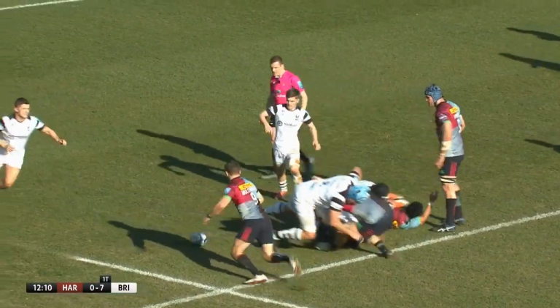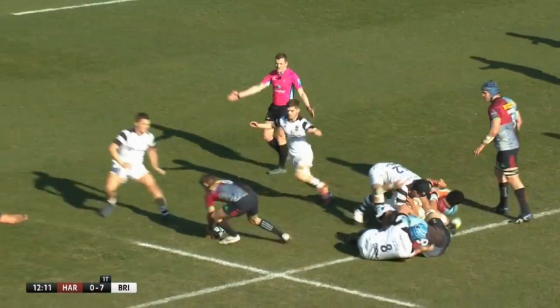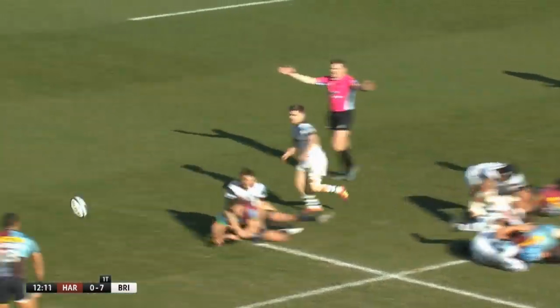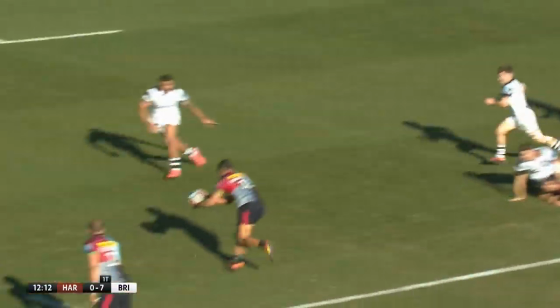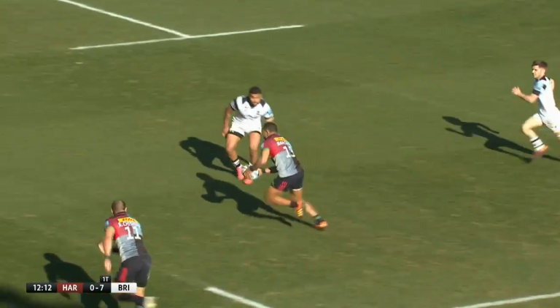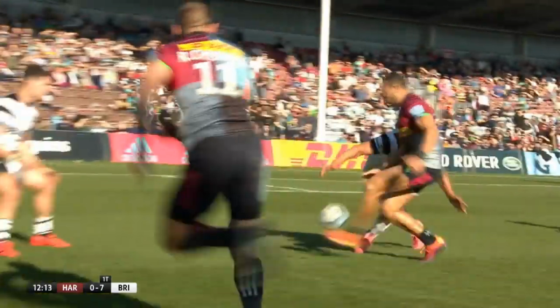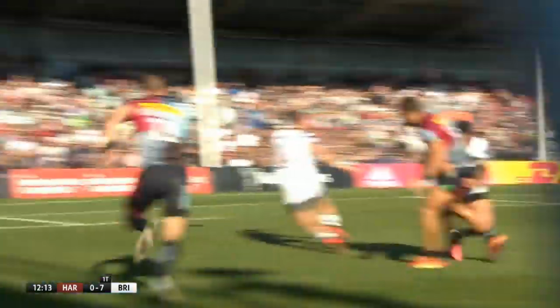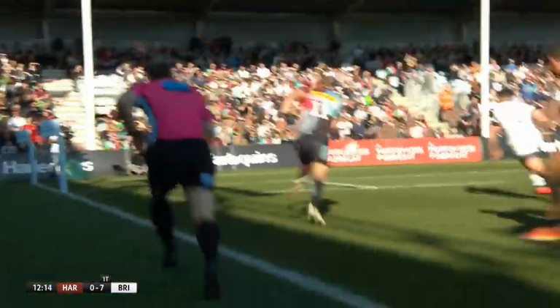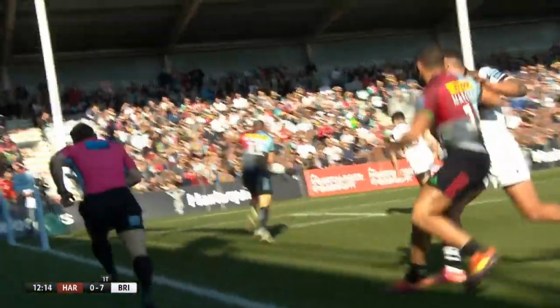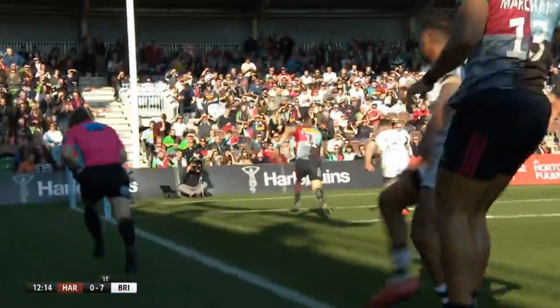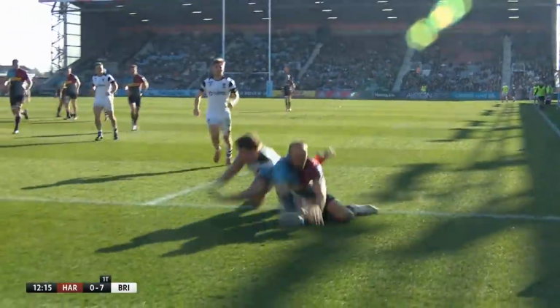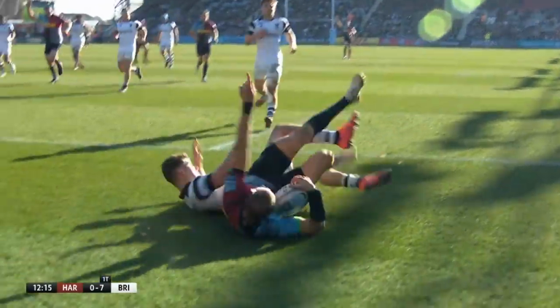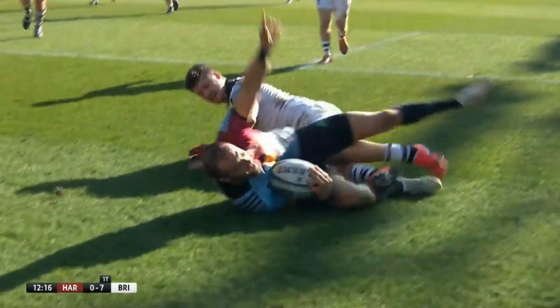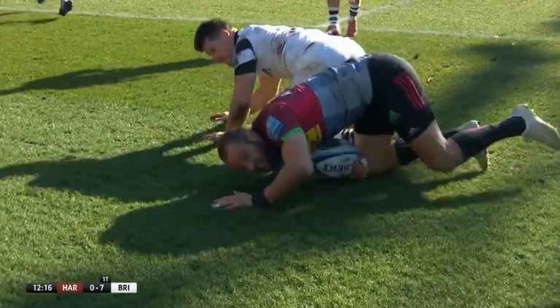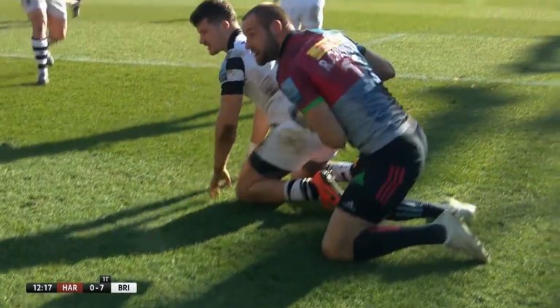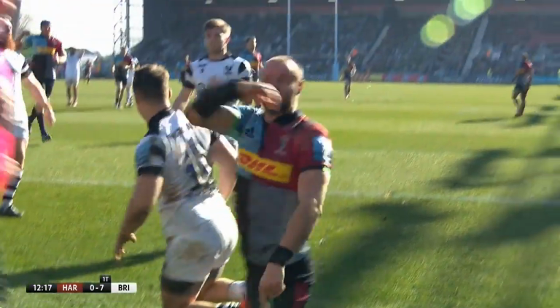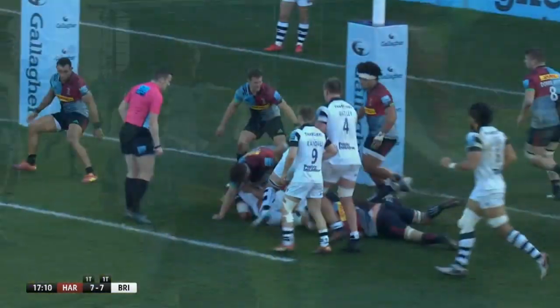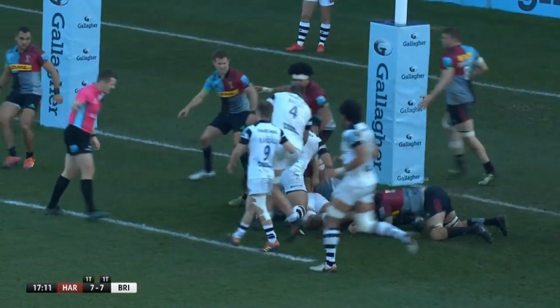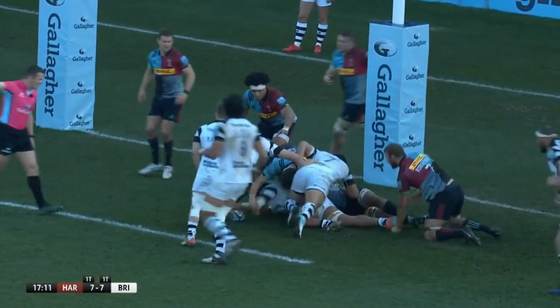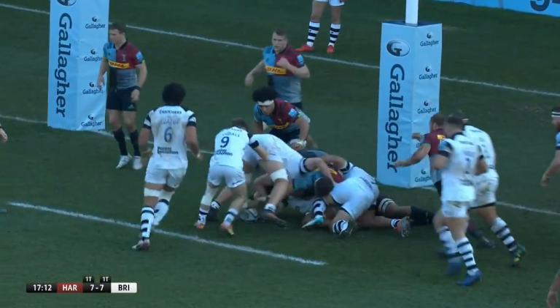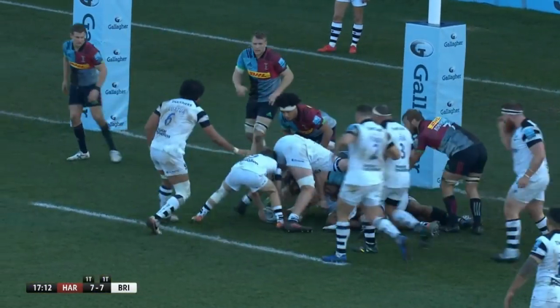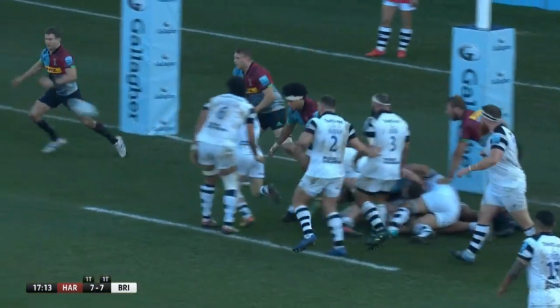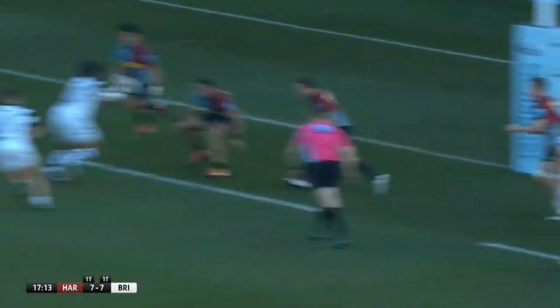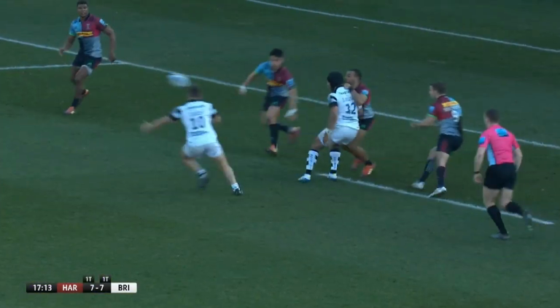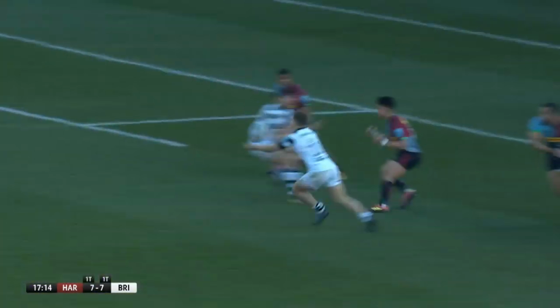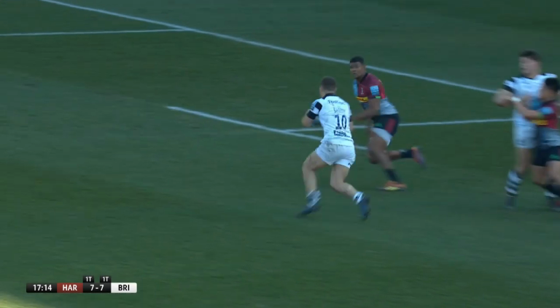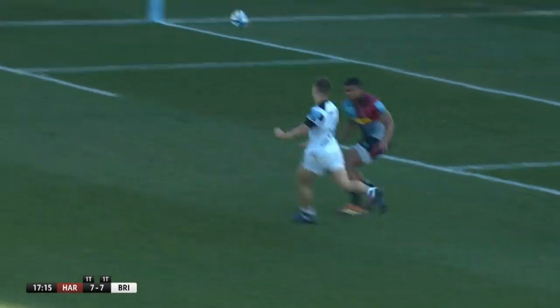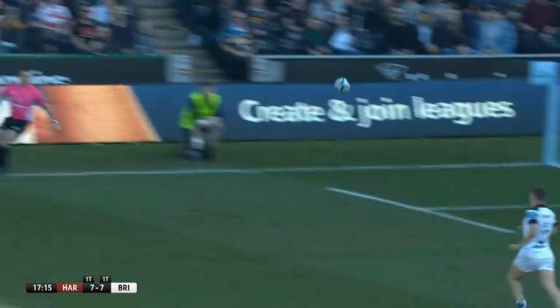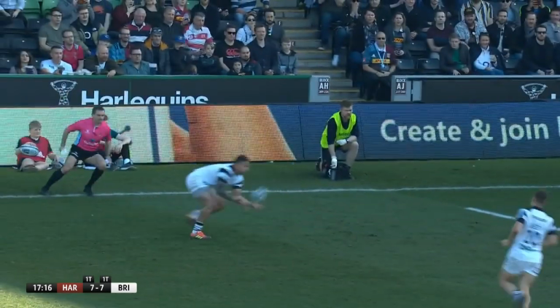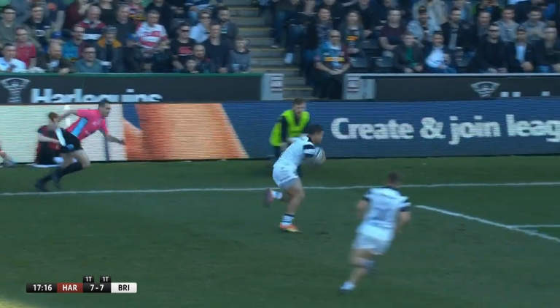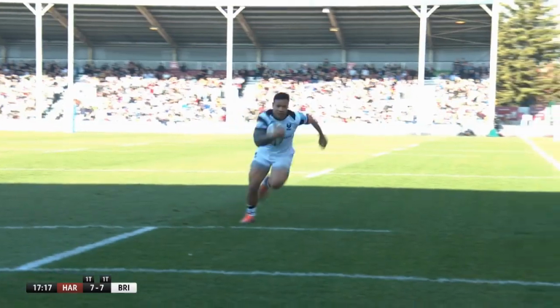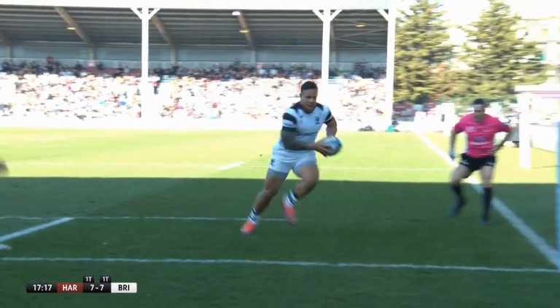Quinns shot back immediately. A loose ball from the Bristol ruck gave Joe Marchant the opportunity to grubber through for Ross Chisholm to dot down, making the score 7-all. In a back-and-forth game, the Bears capitalized again in the 17th minute as a nice passage of play created space for Alapati Lua to score in the corner — 7-12.